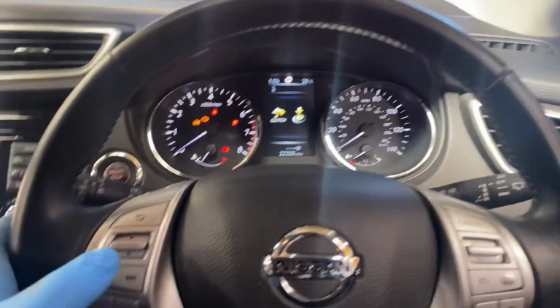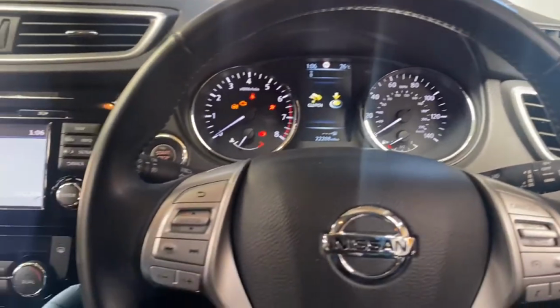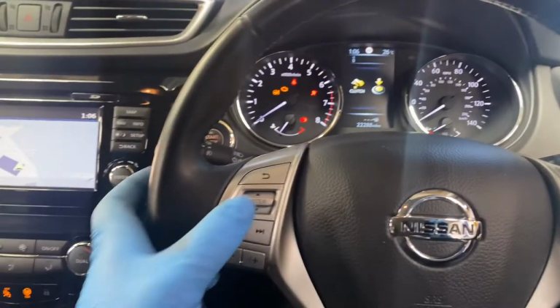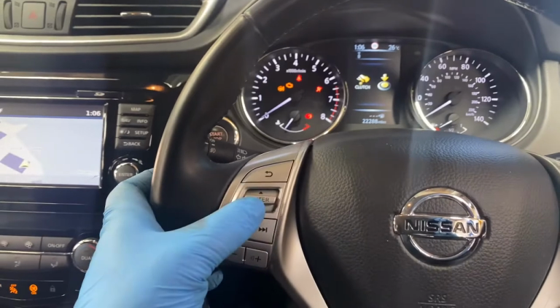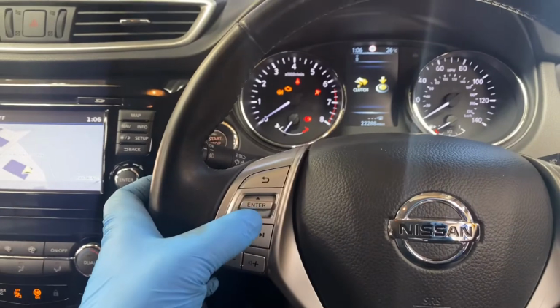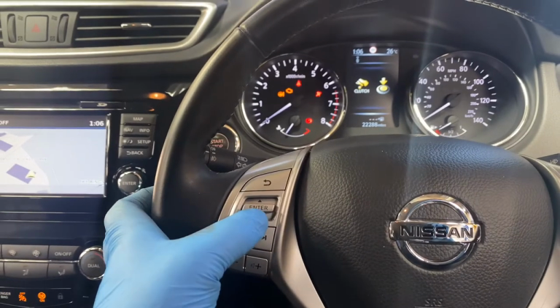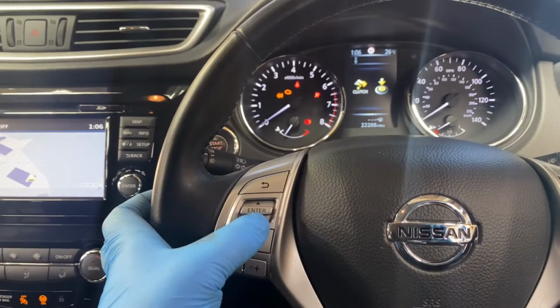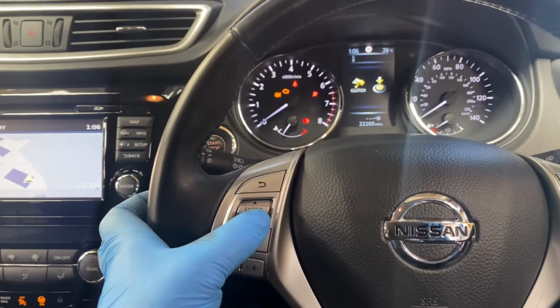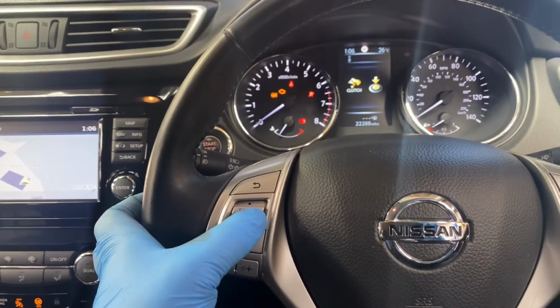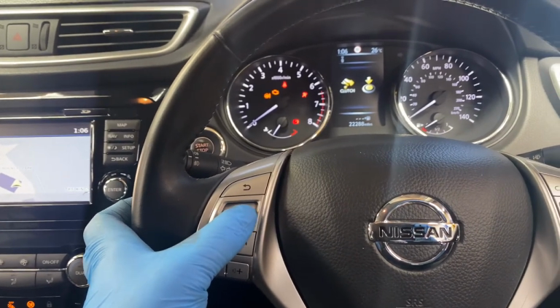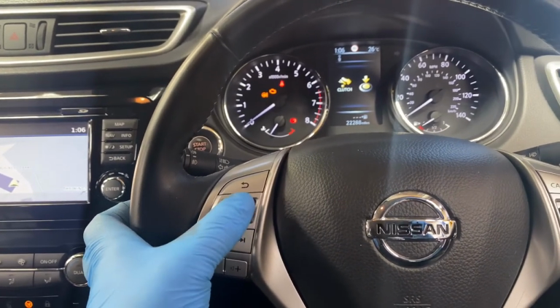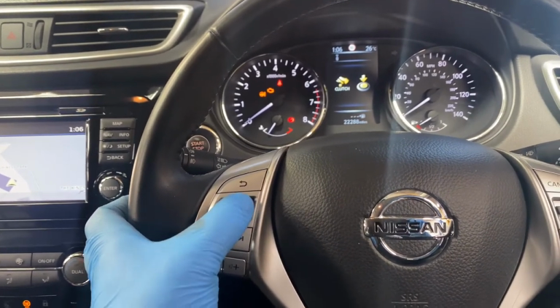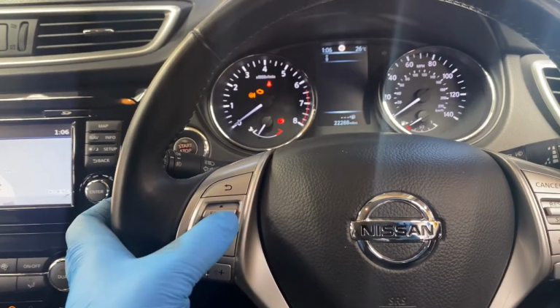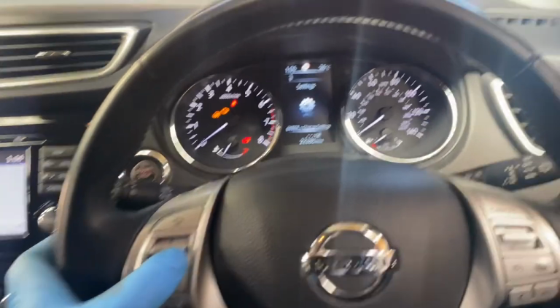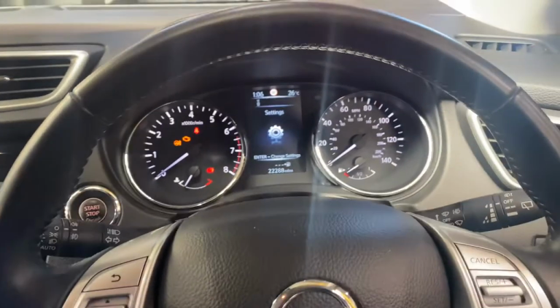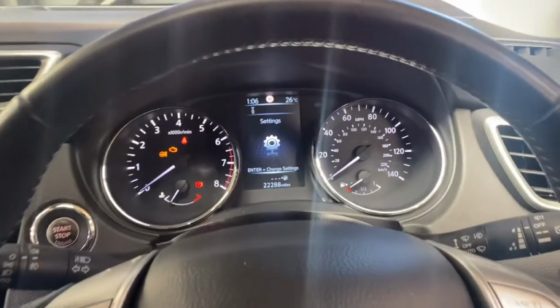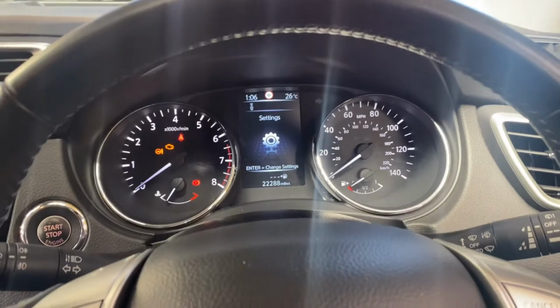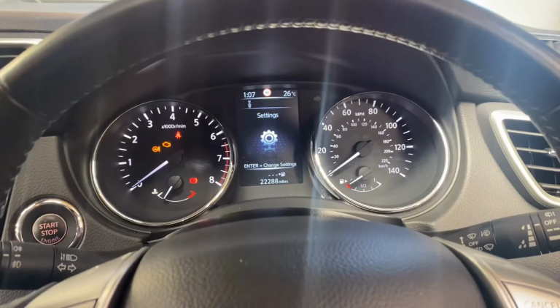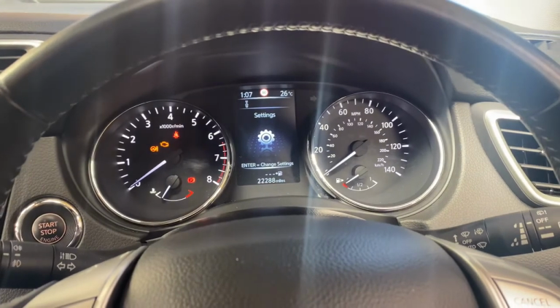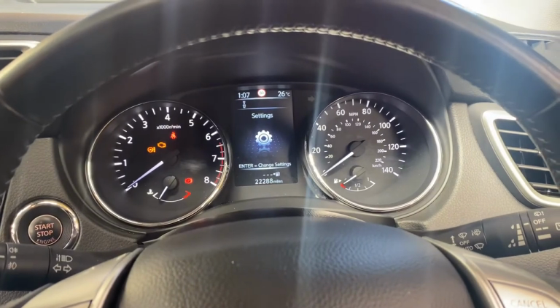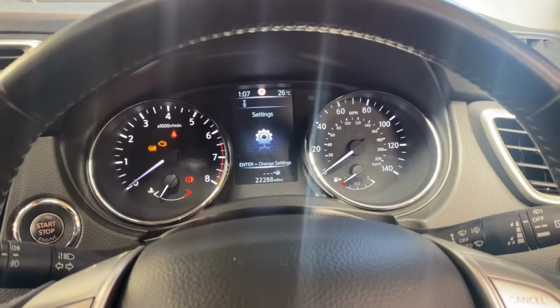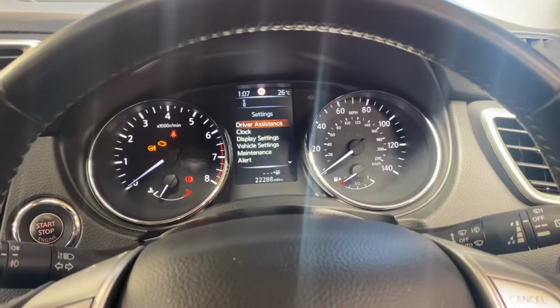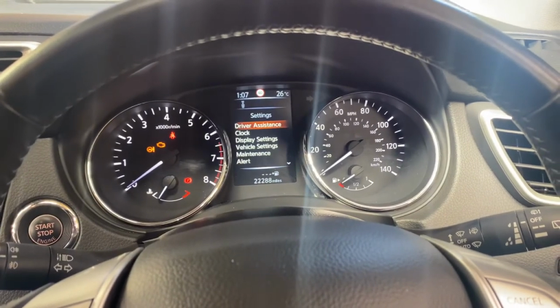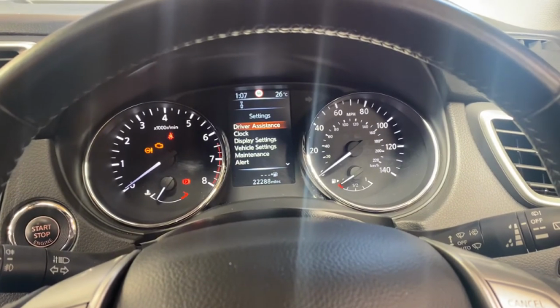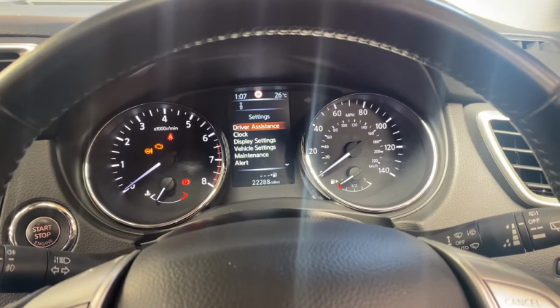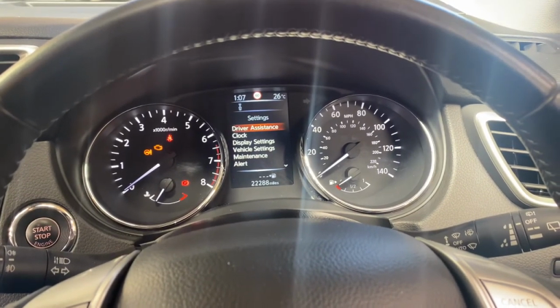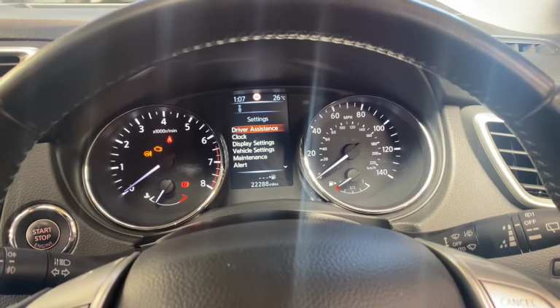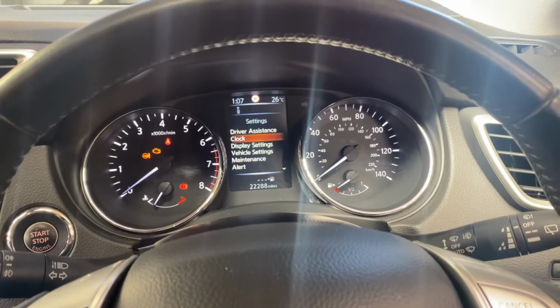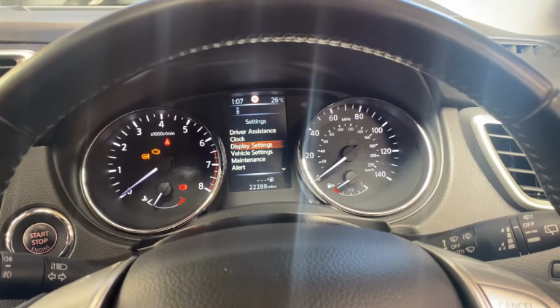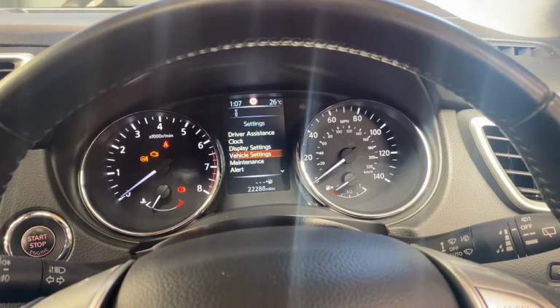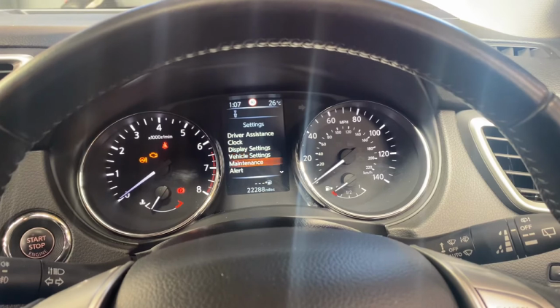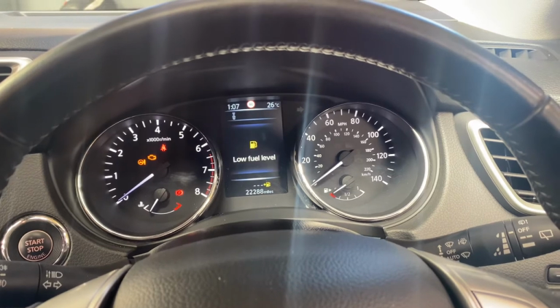Then we'll scroll over to the left-hand side of the steering wheel. As you can see it says enter — press enter, and on the dash you'll see a countdown of seconds. Press enter again and move down to vehicle maintenance.